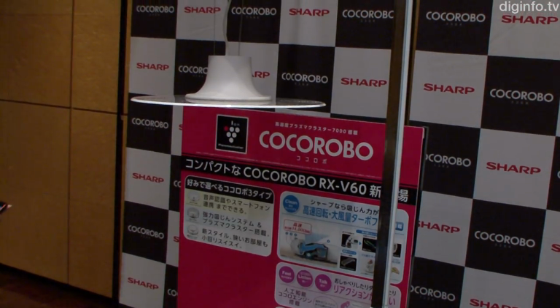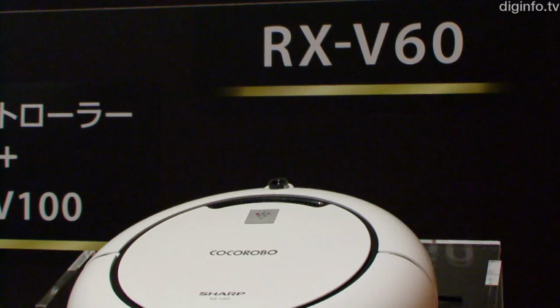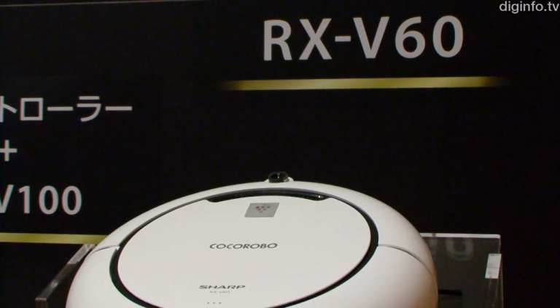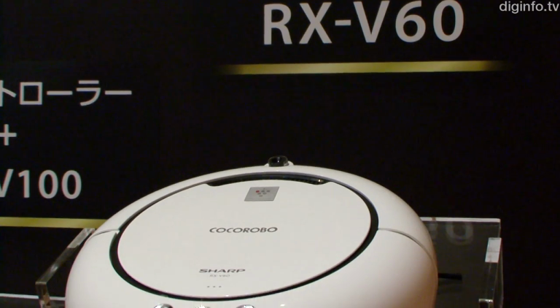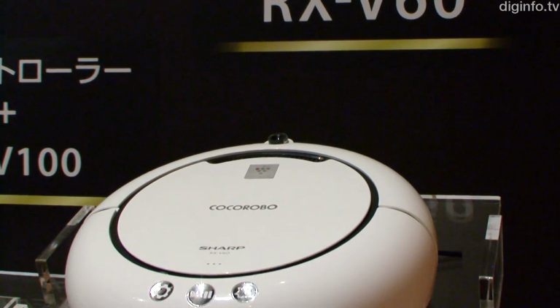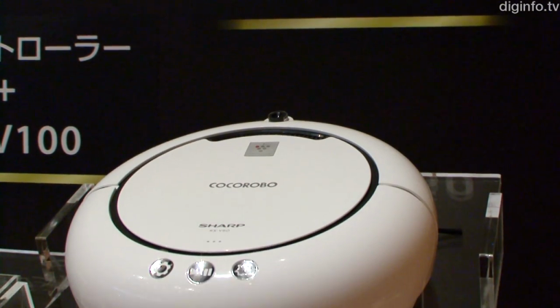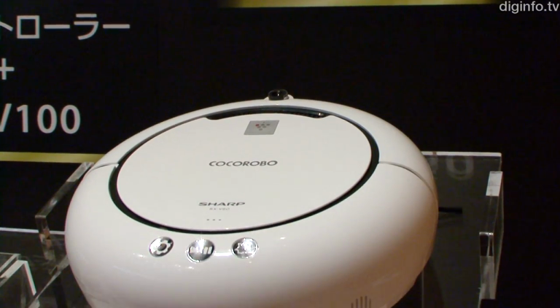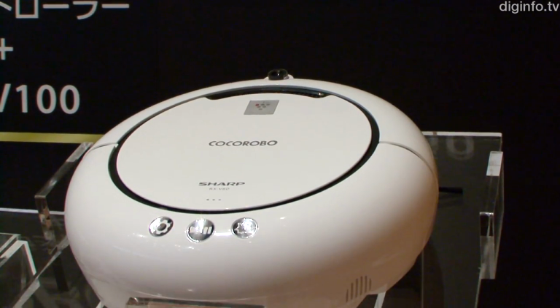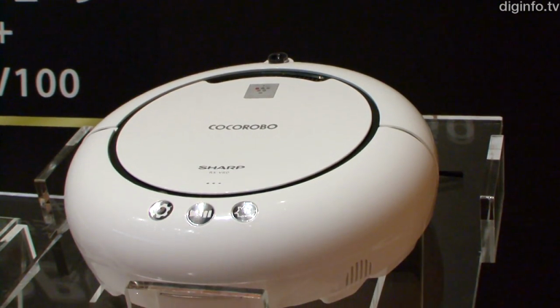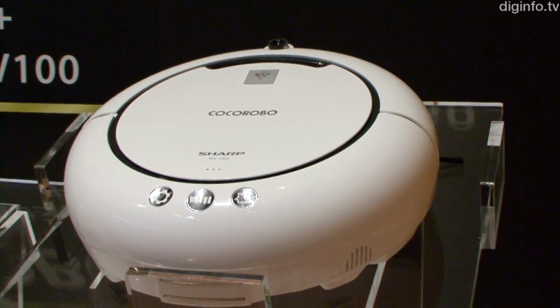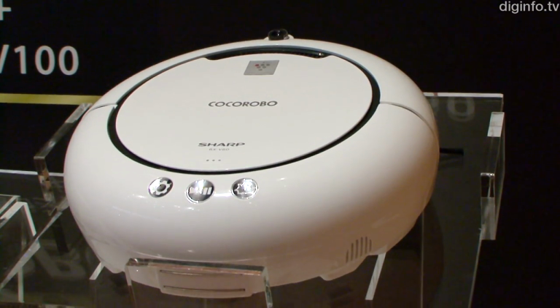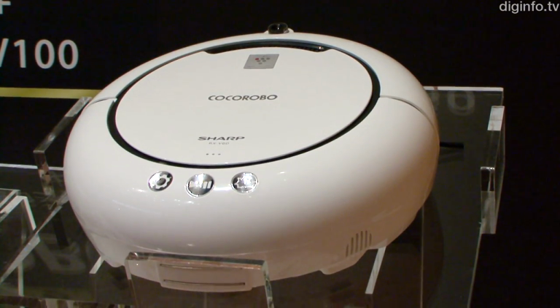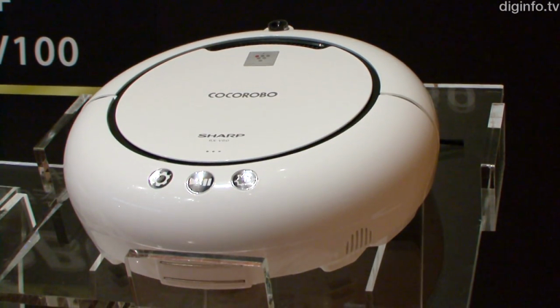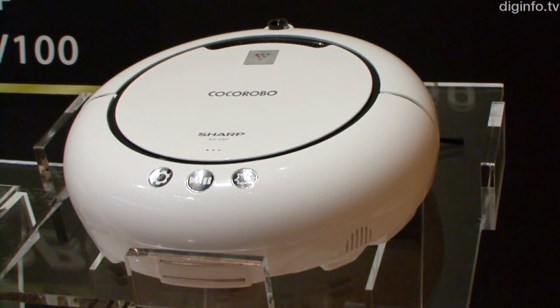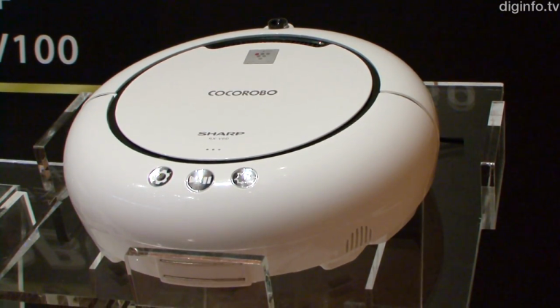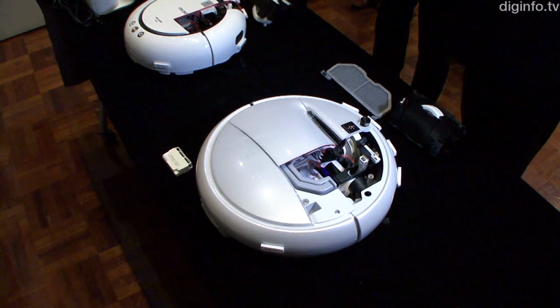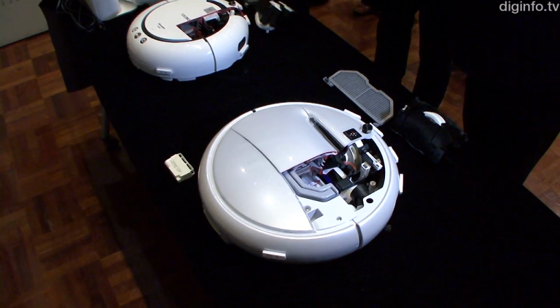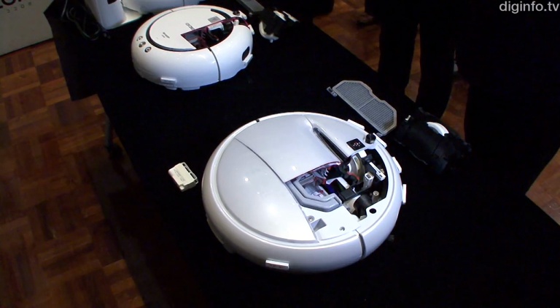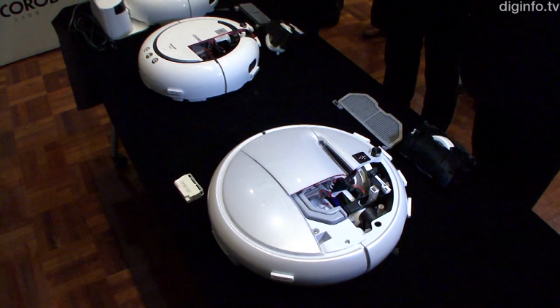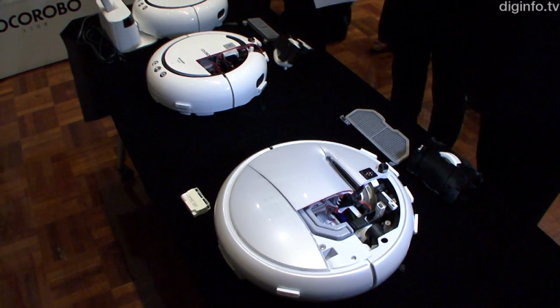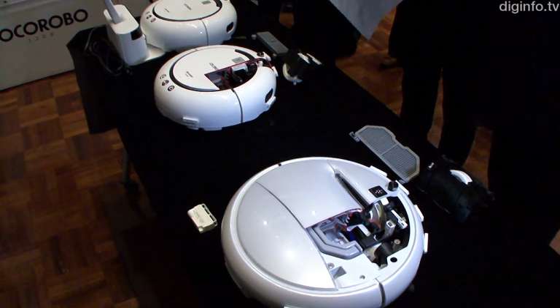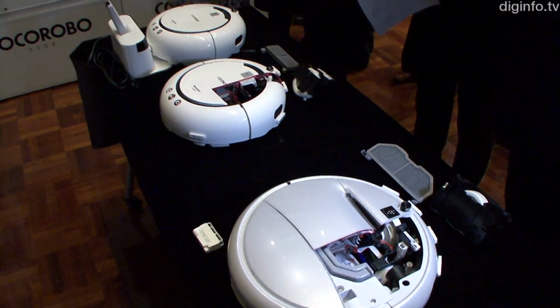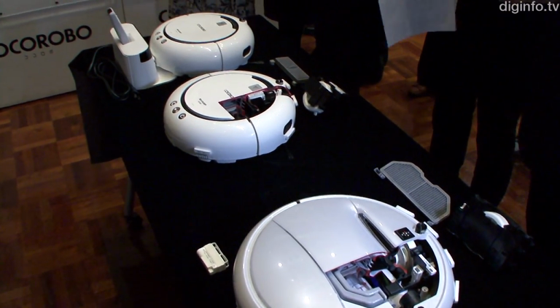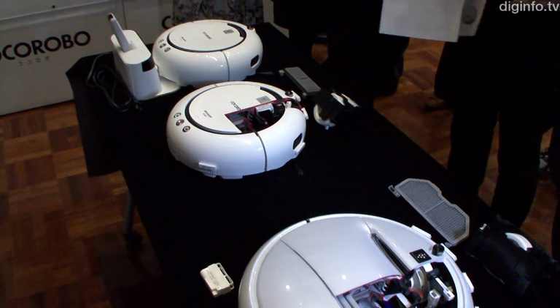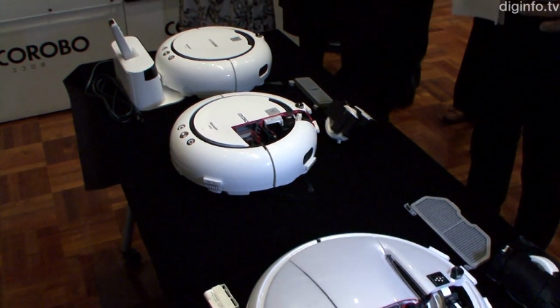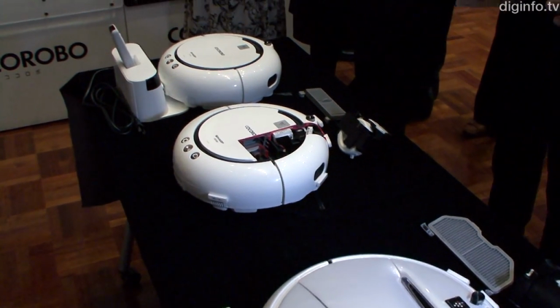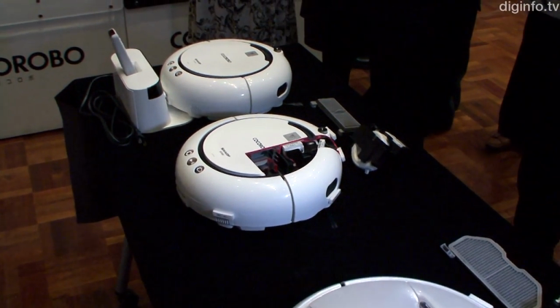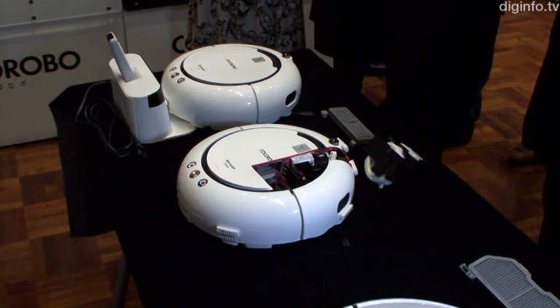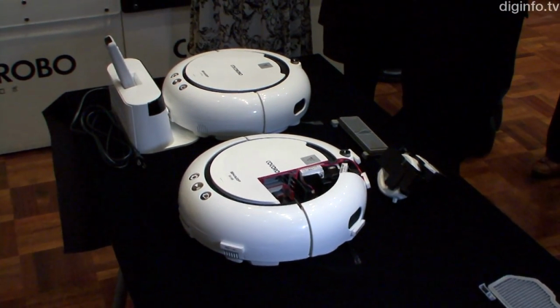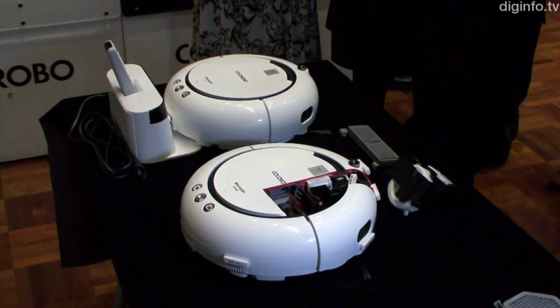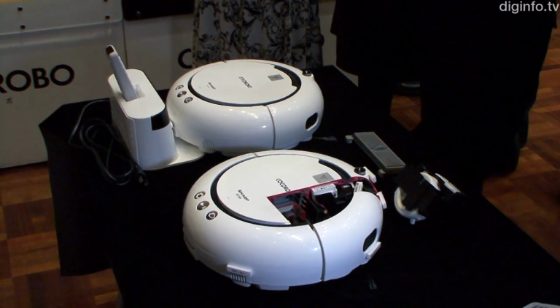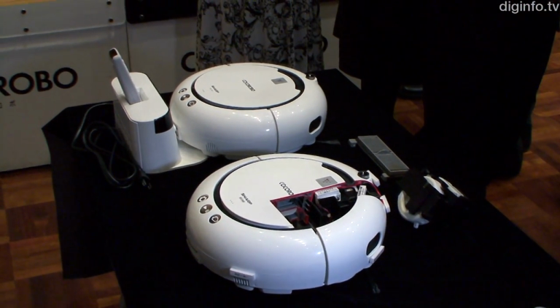The new smaller Cocoa Robo, the RX-V60, is 29.9cm in diameter, 4.7cm less than the current model but with similar performance.